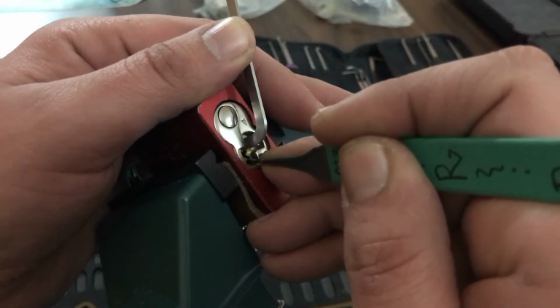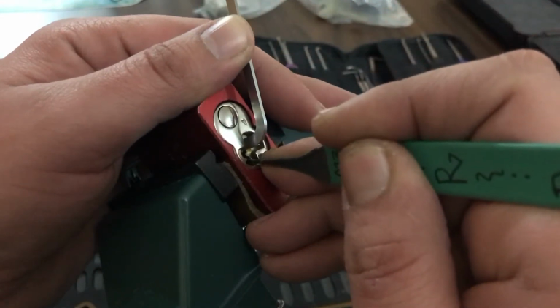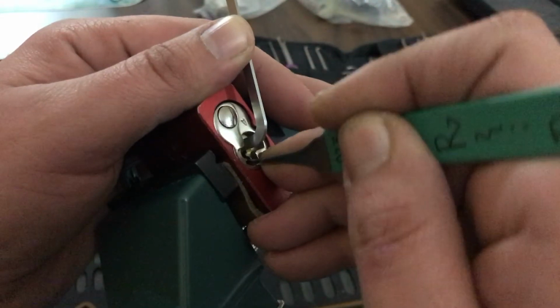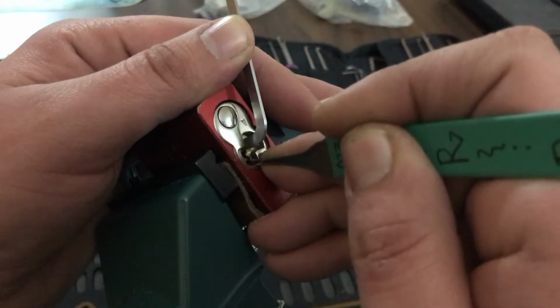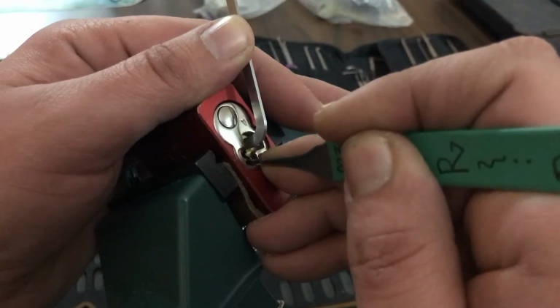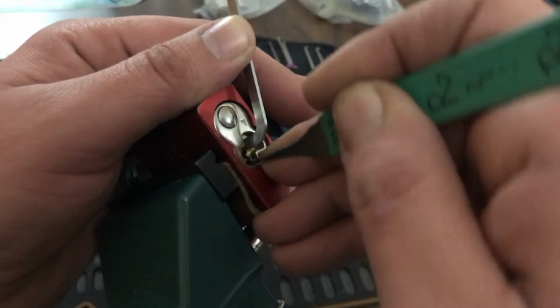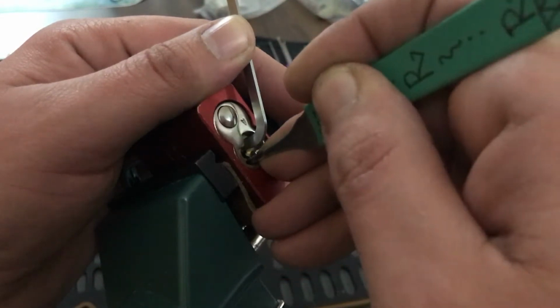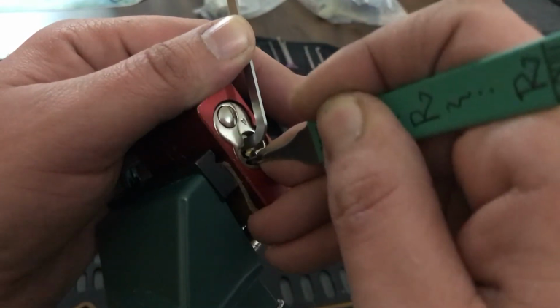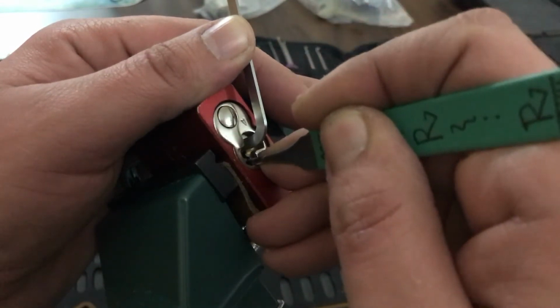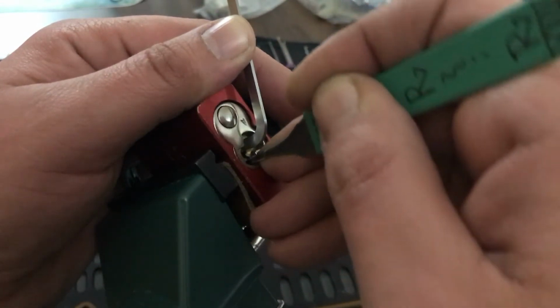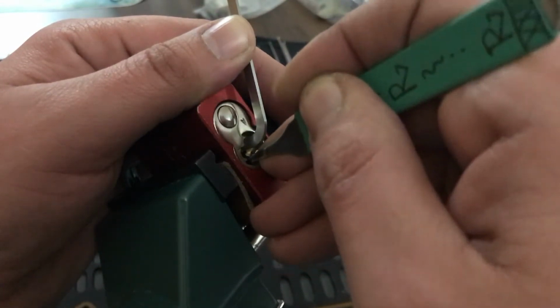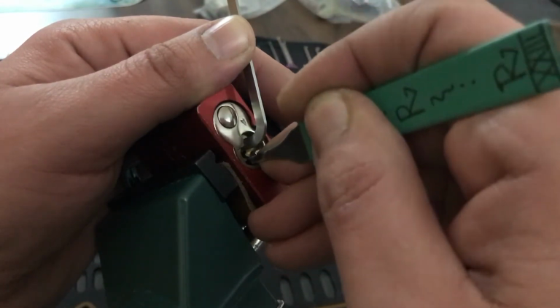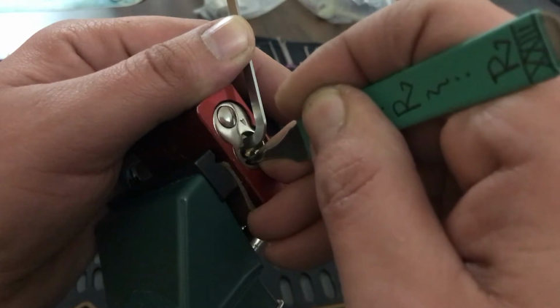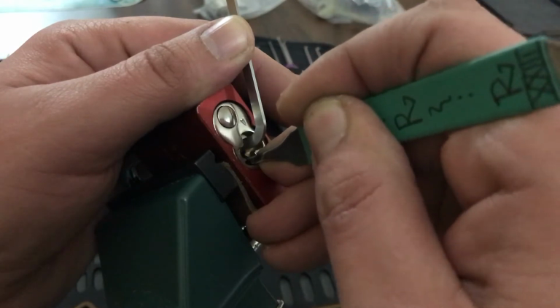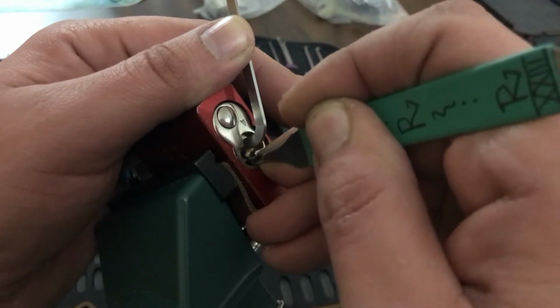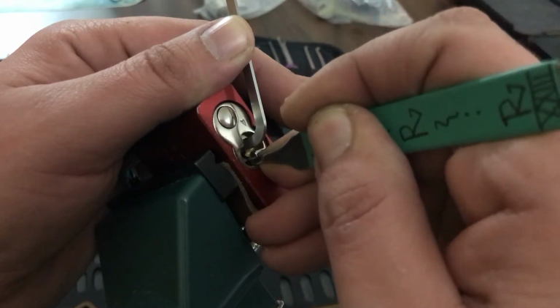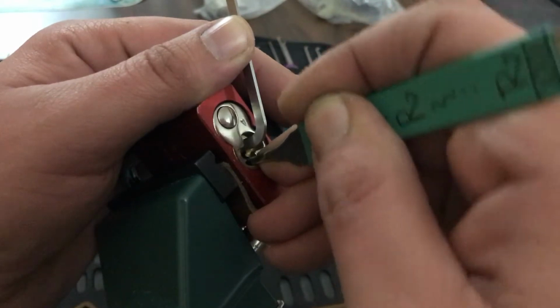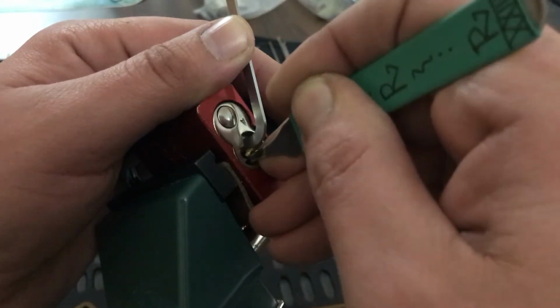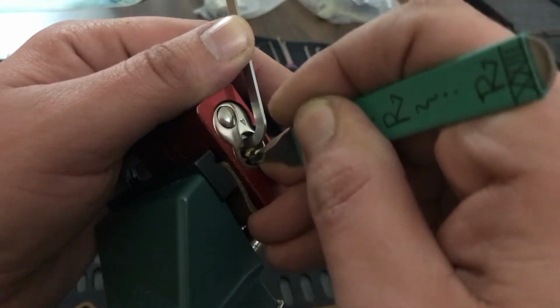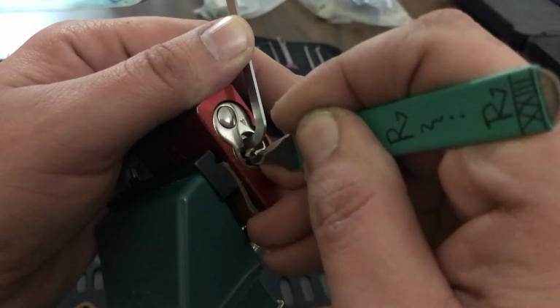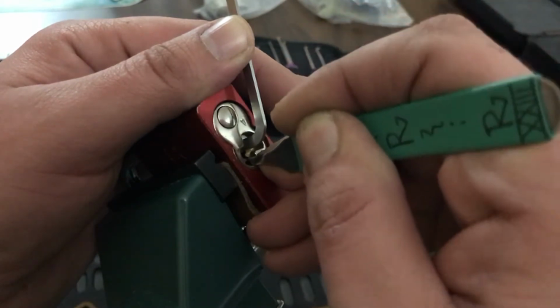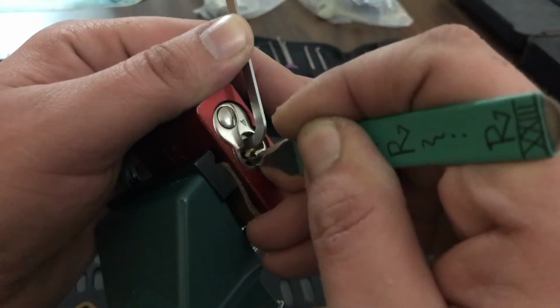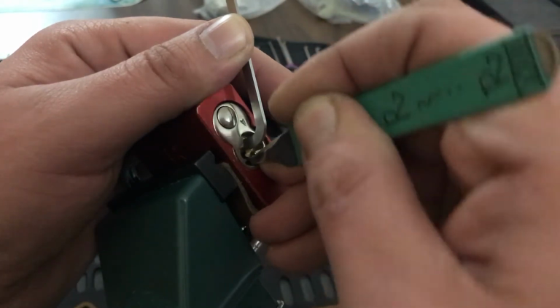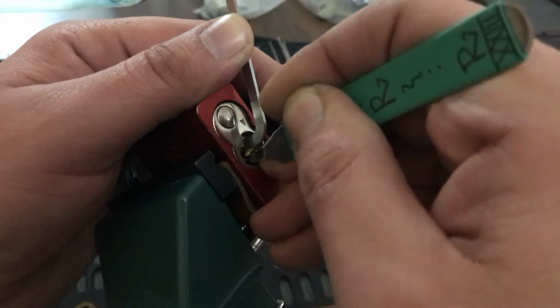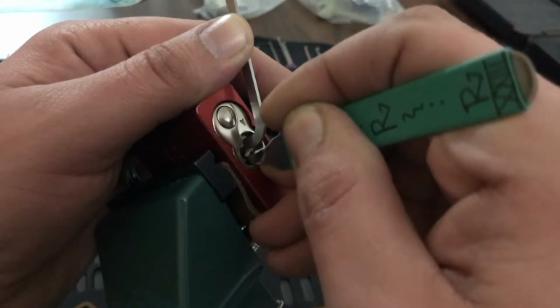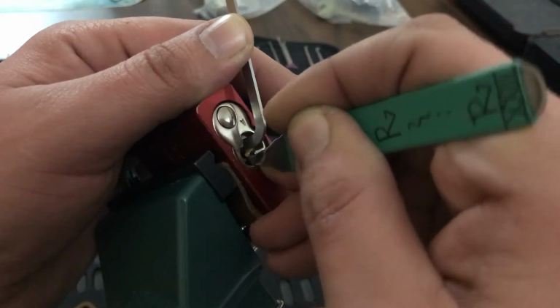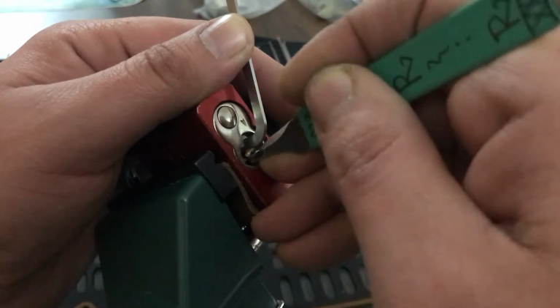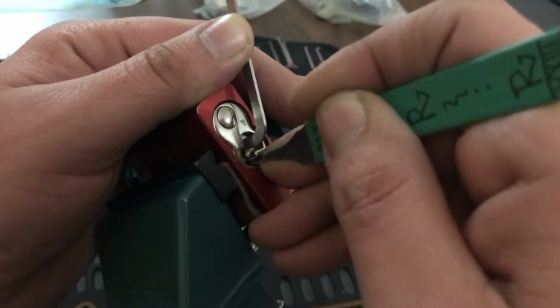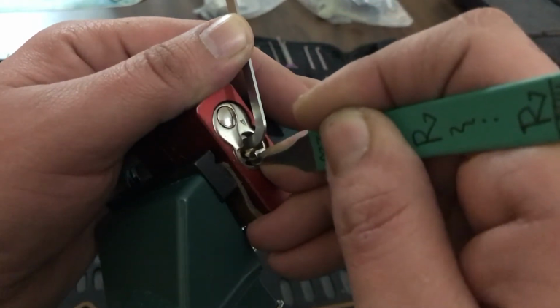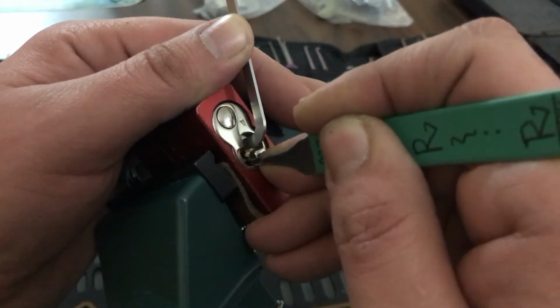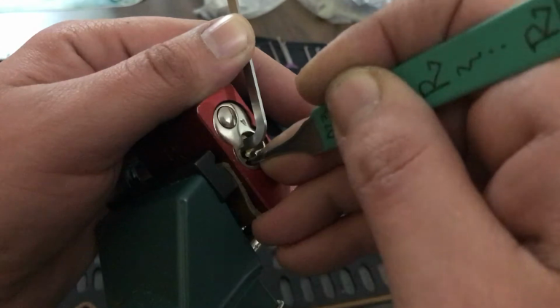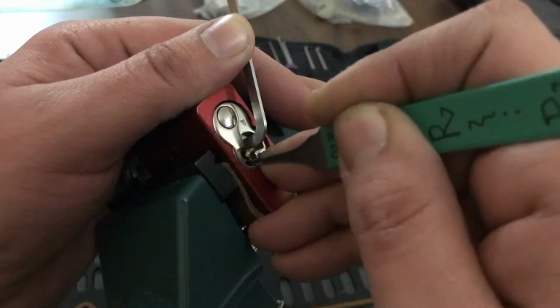Didn't really notice much of a difference. So I want to get this picked, gutted, and see what's changed.